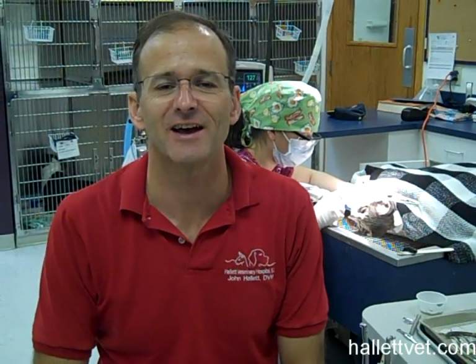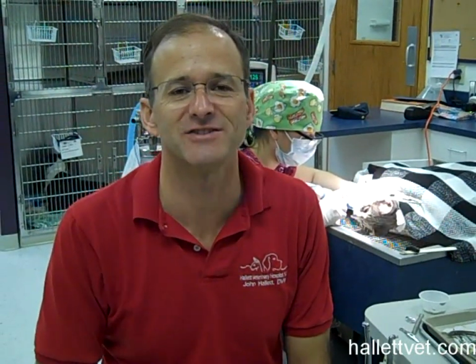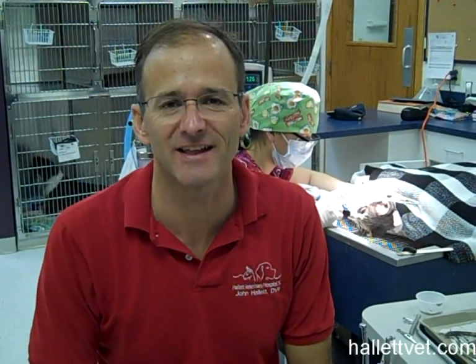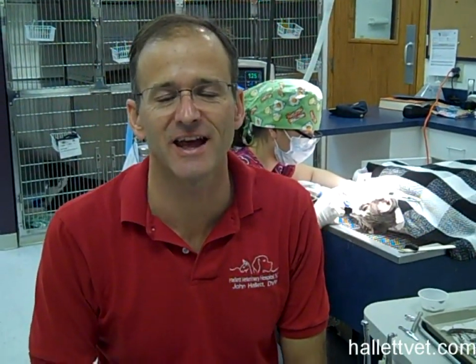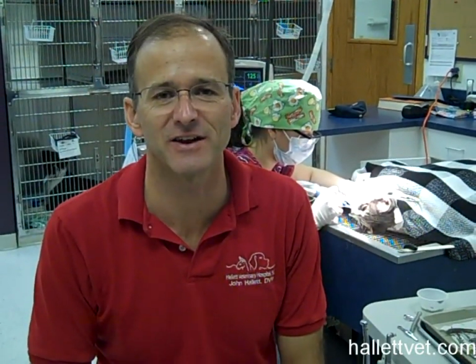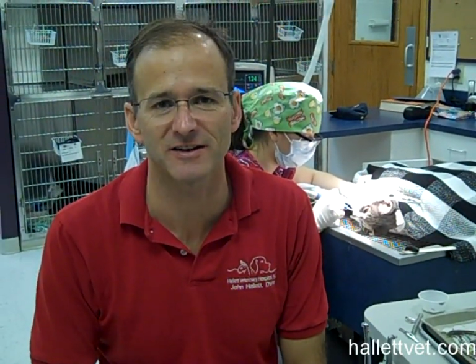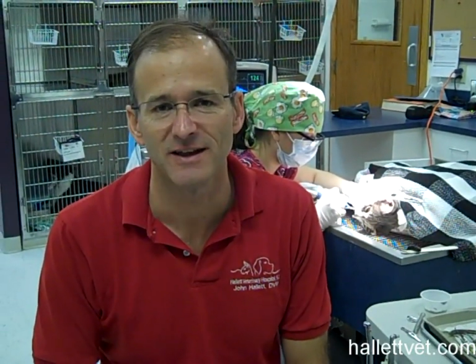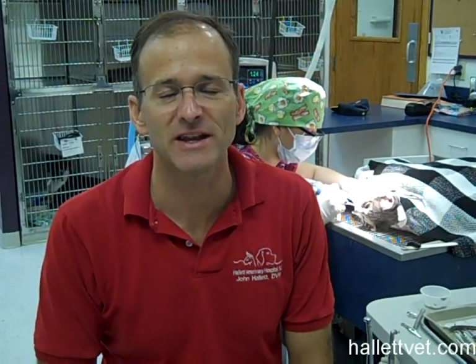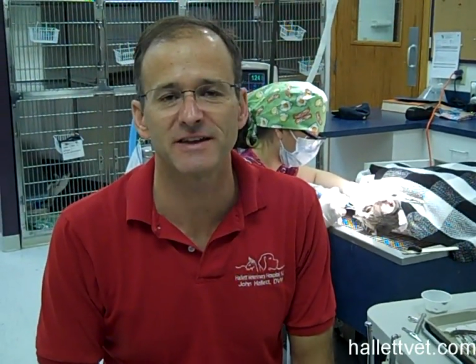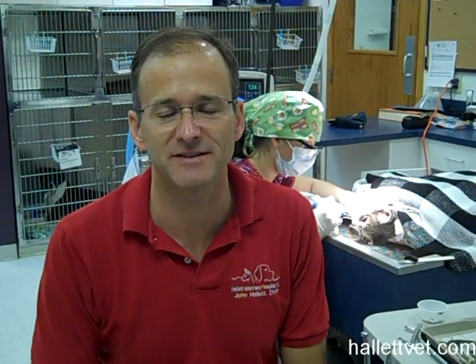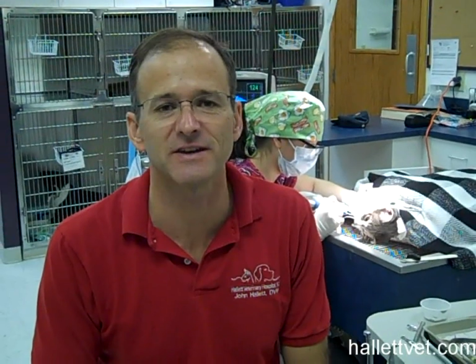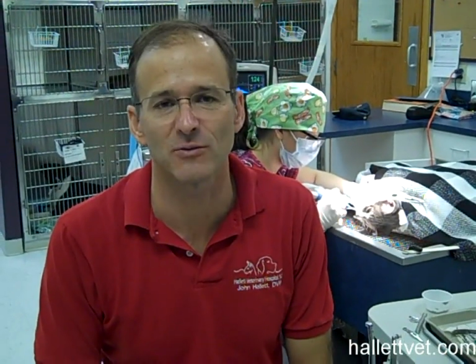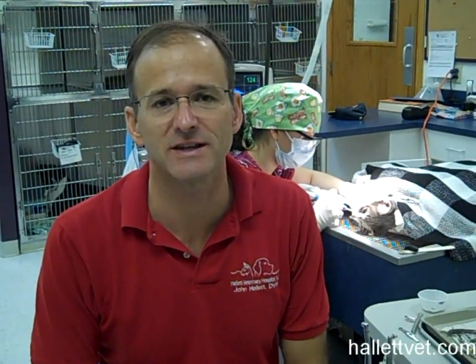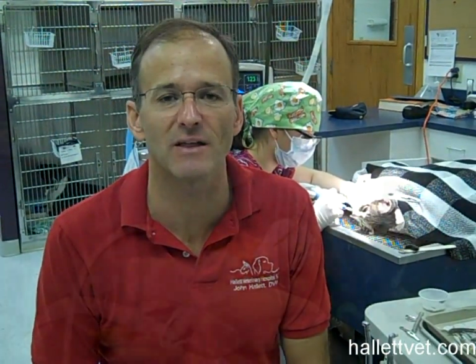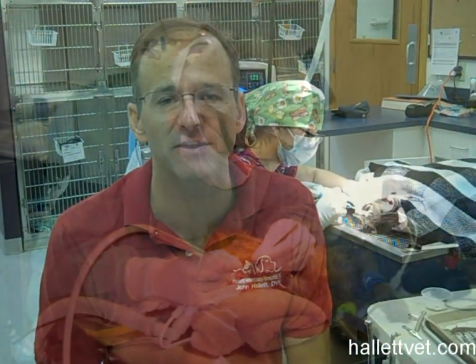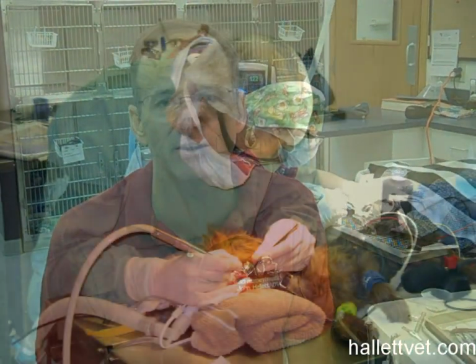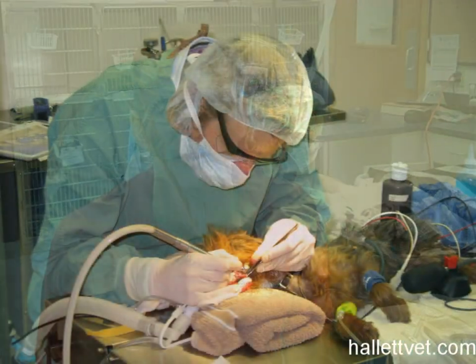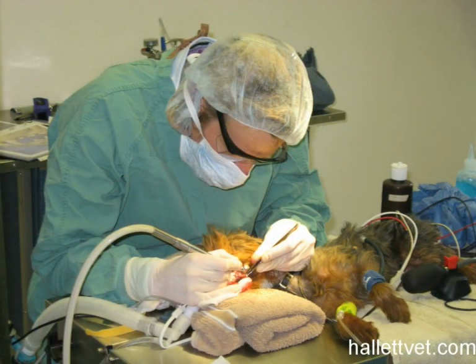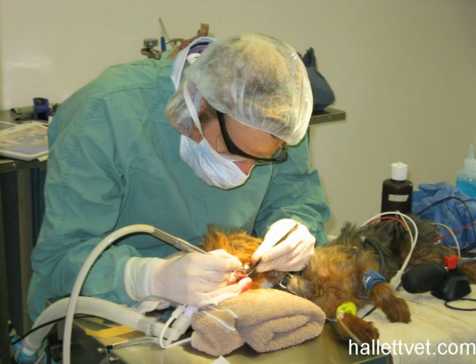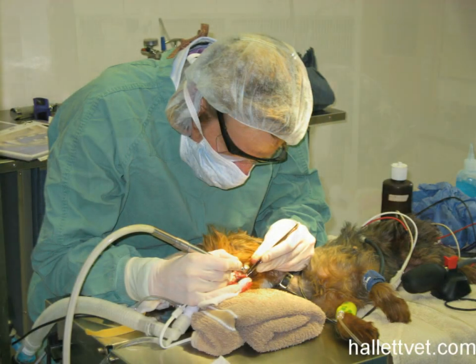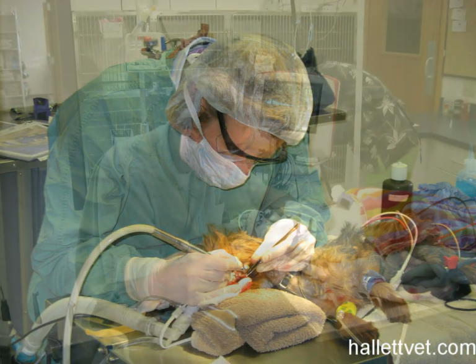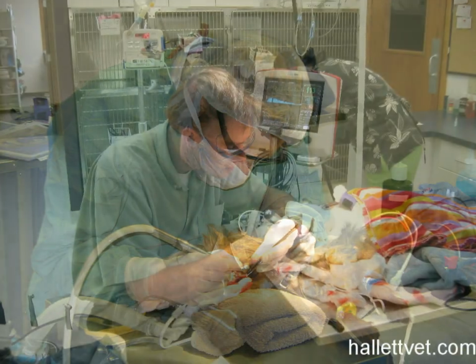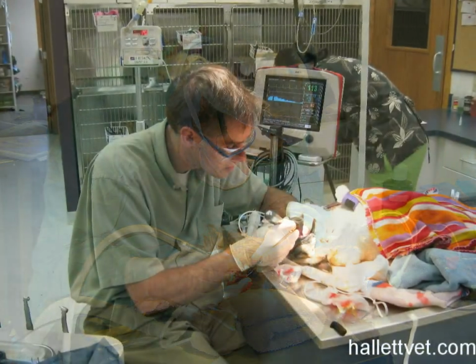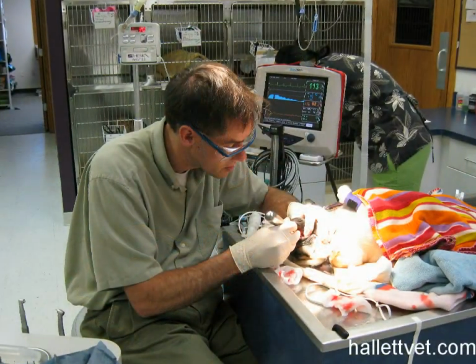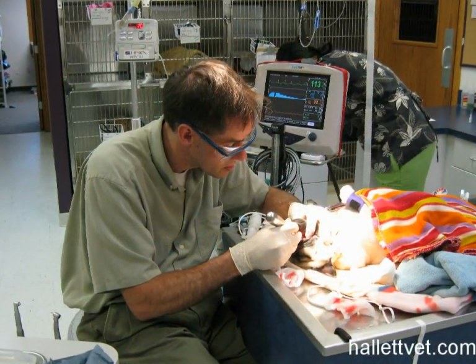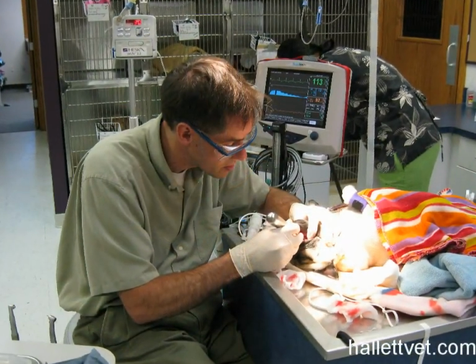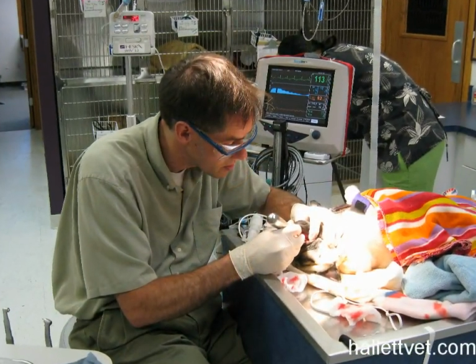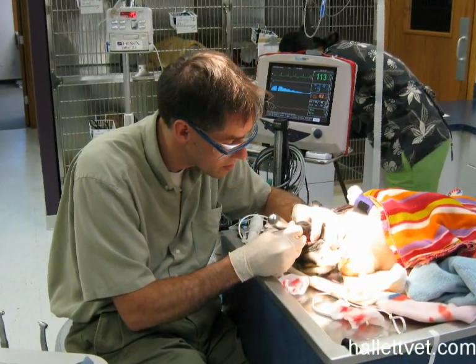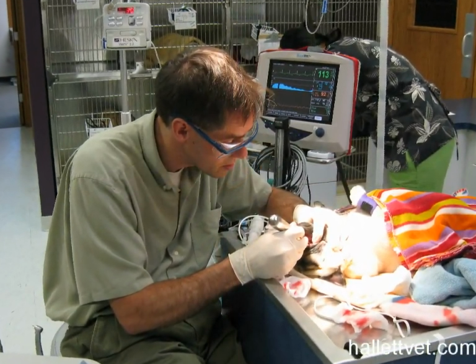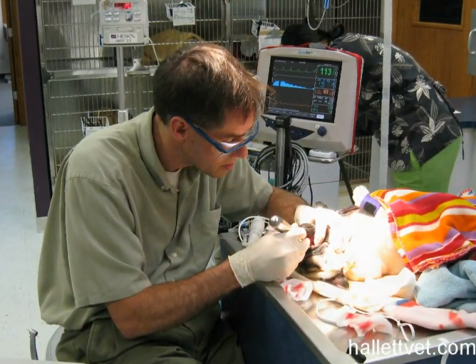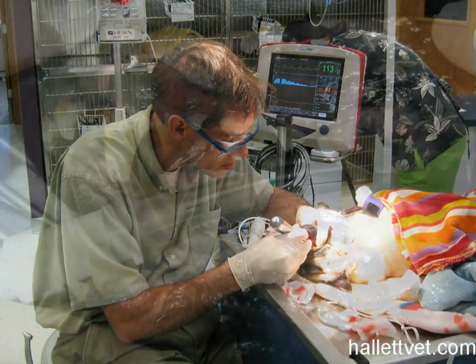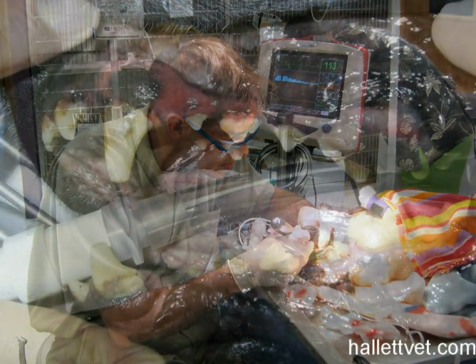Hi, I'm Dr. John Hallett here at Hallett Veterinary Hospital. Many dogs and cats need significant dental work to keep their mouths healthy and comfortable. Brushing your pet's teeth three times a week will help slow the progression of dental disease and keep their breath nice.